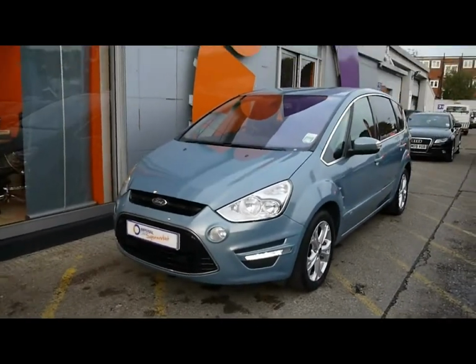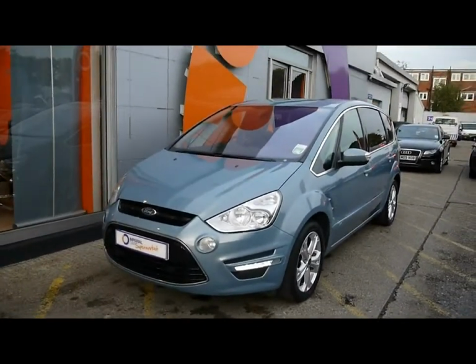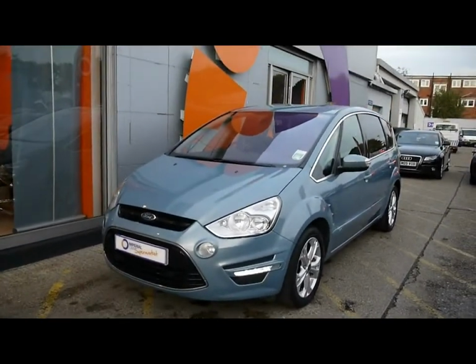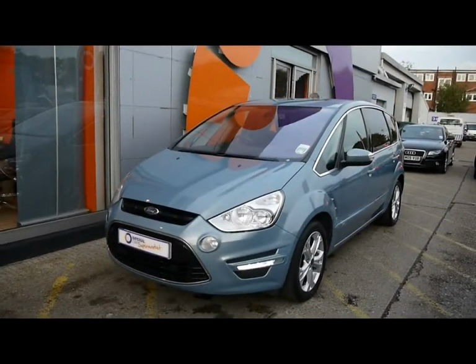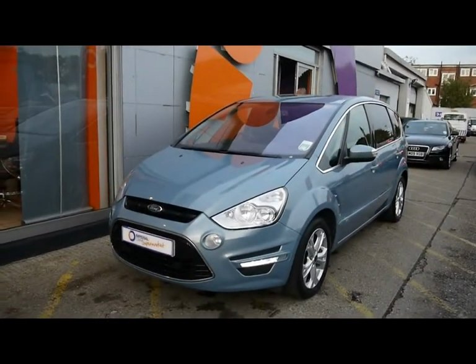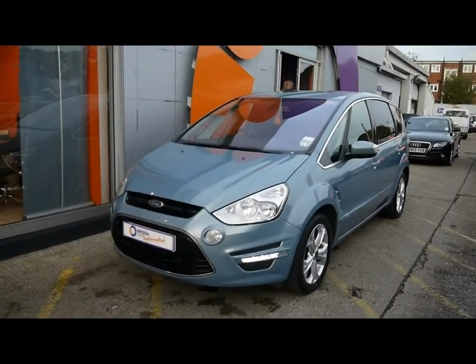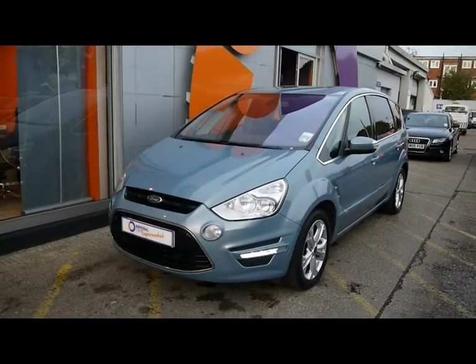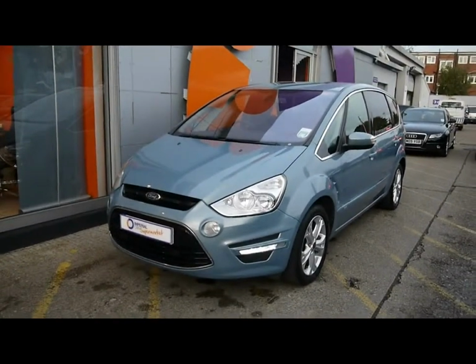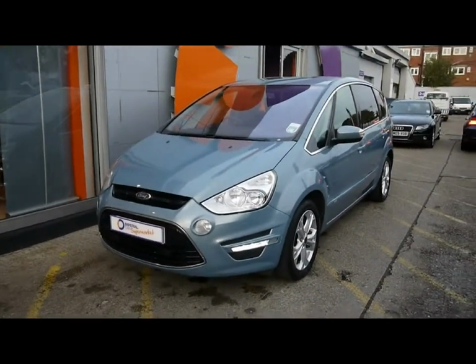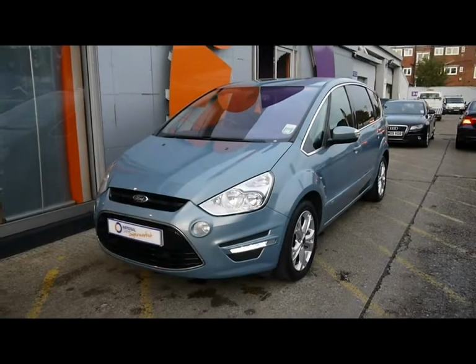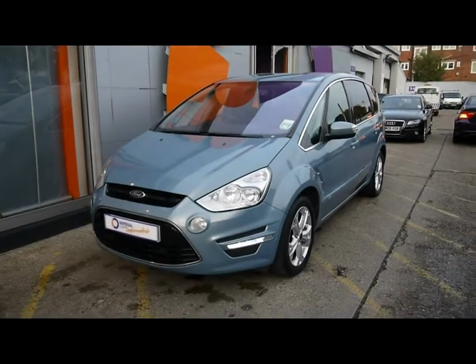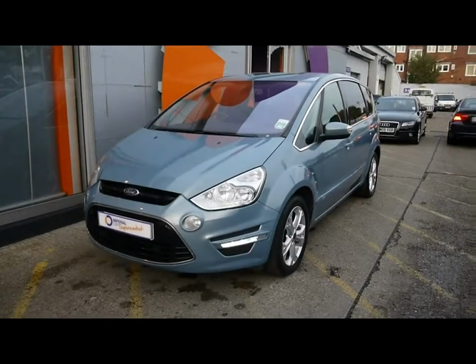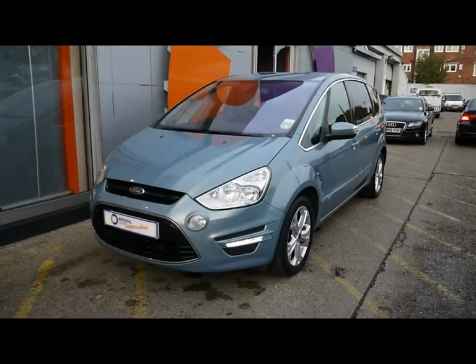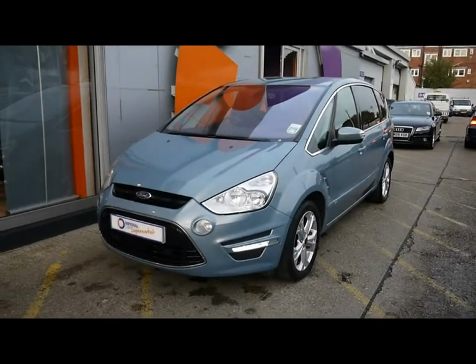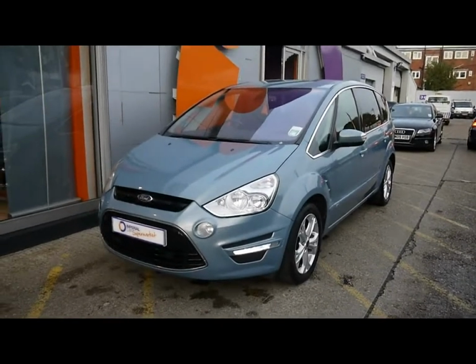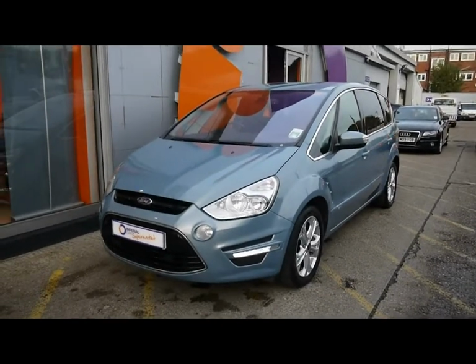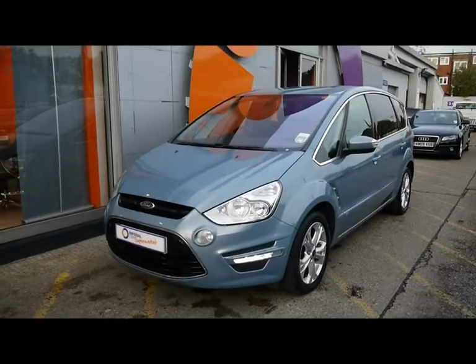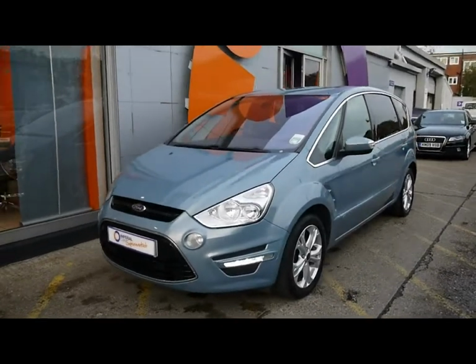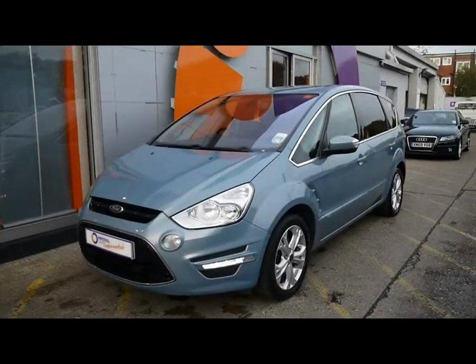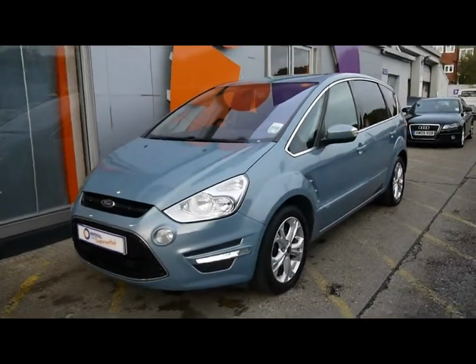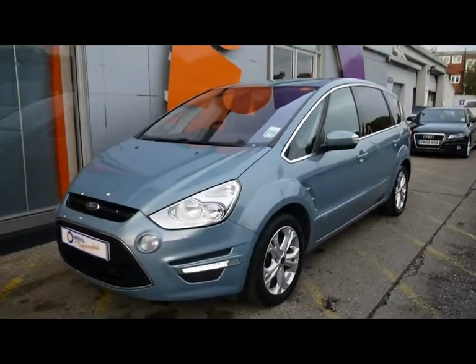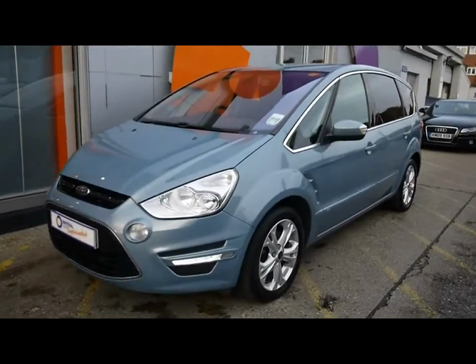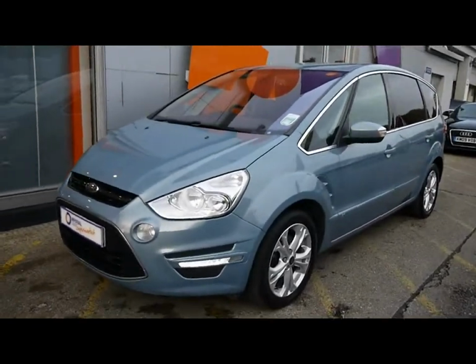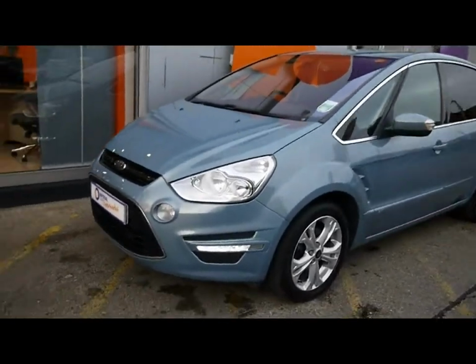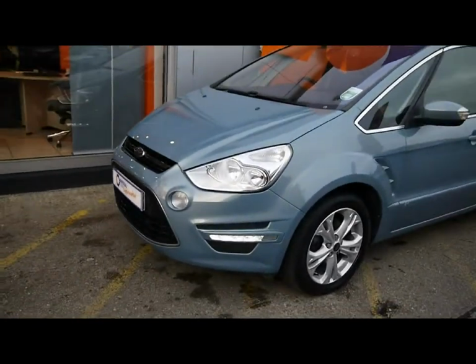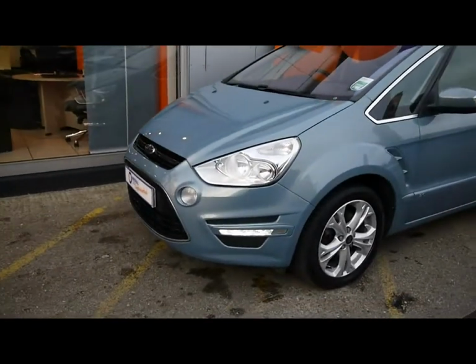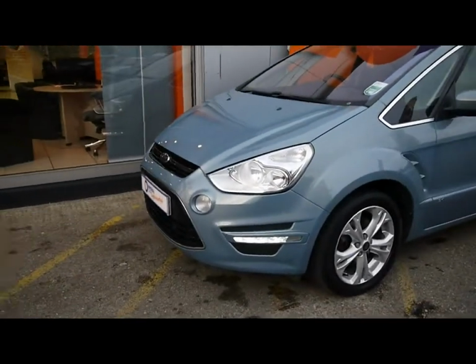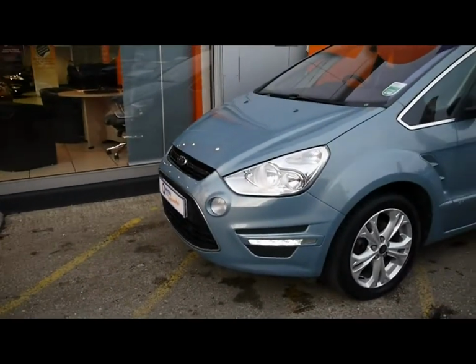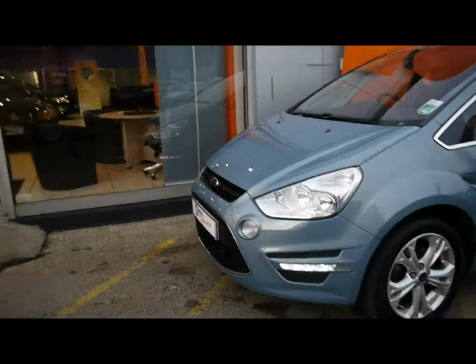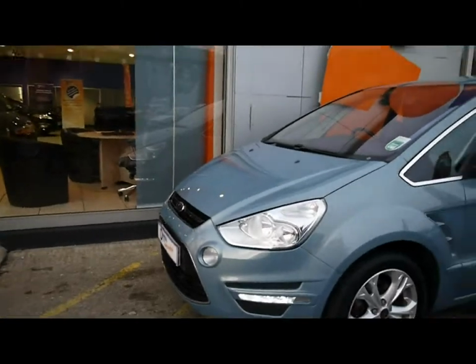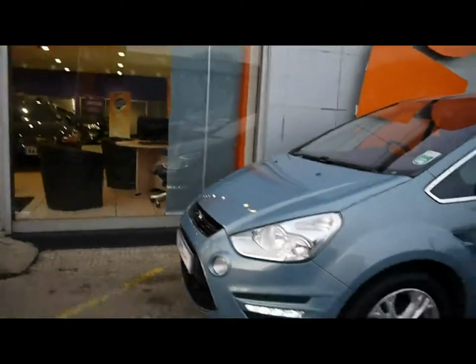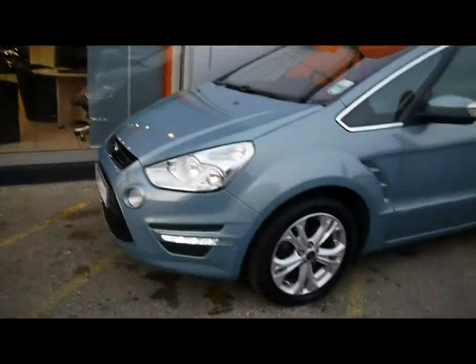Great condition exterior — no wear or tear at all. No dents, scratches or scrapes at all. Front daytime running lights, and you've got auto headlights as well.